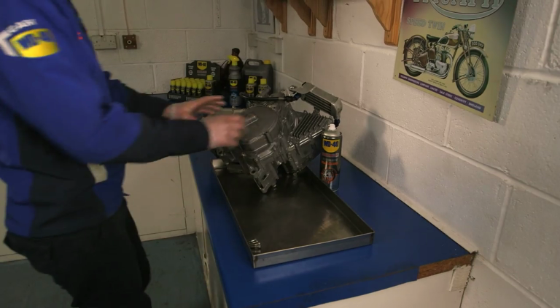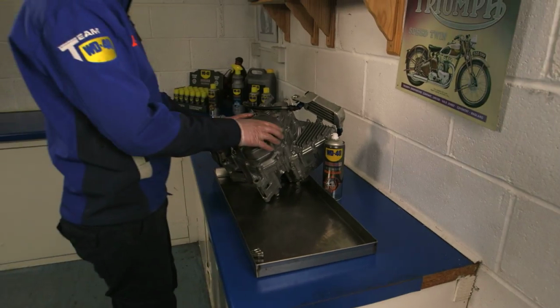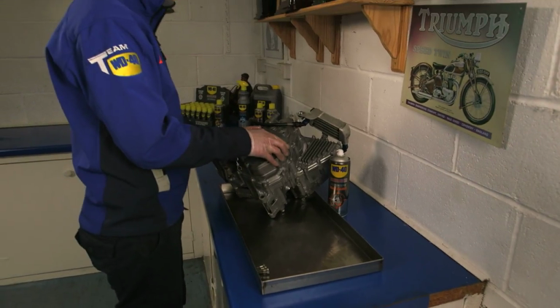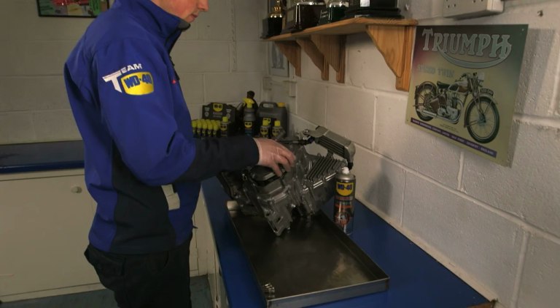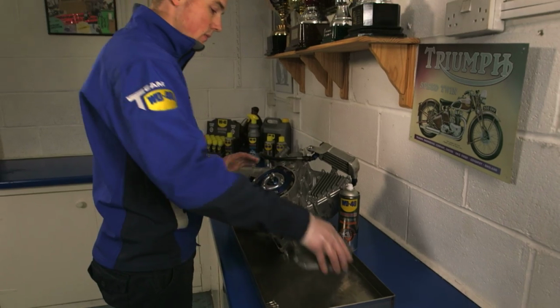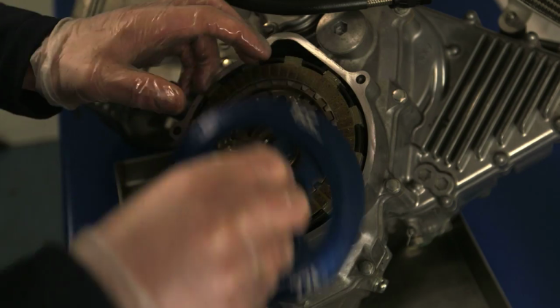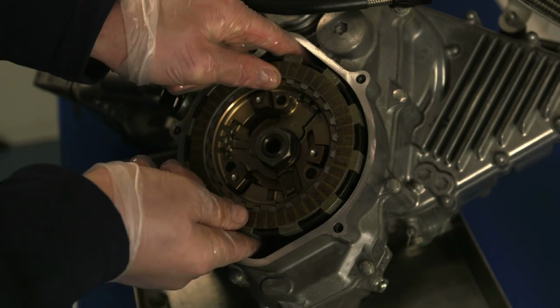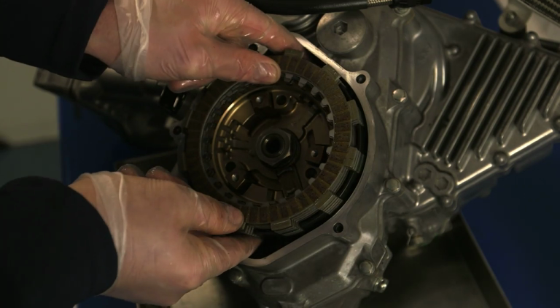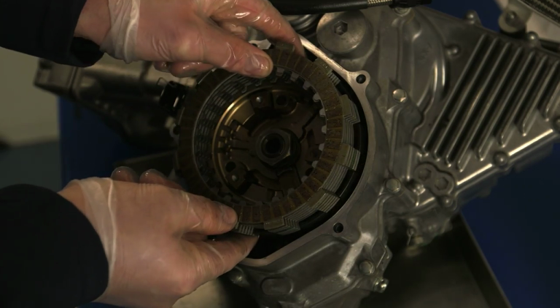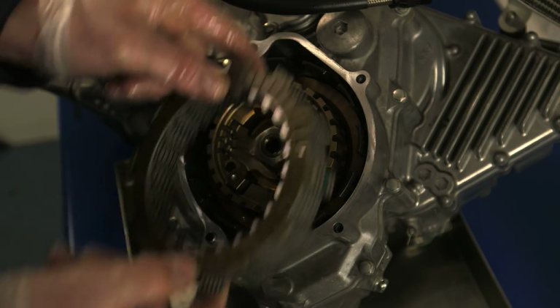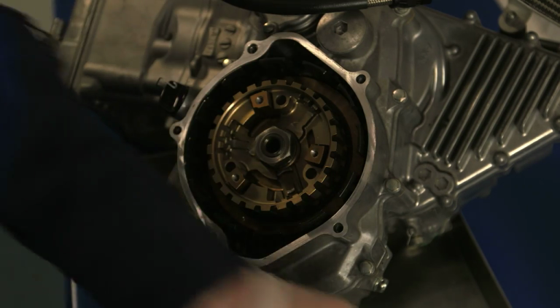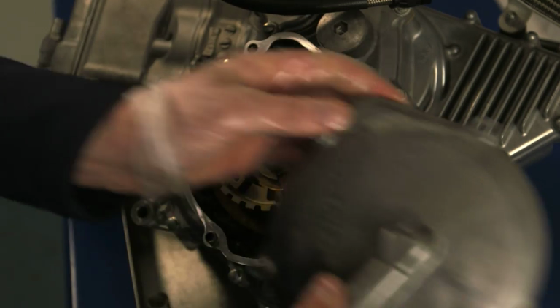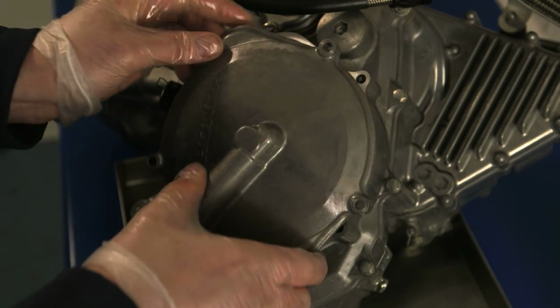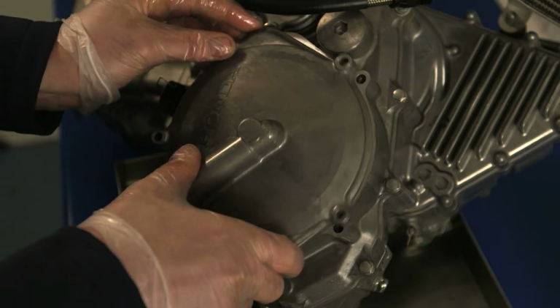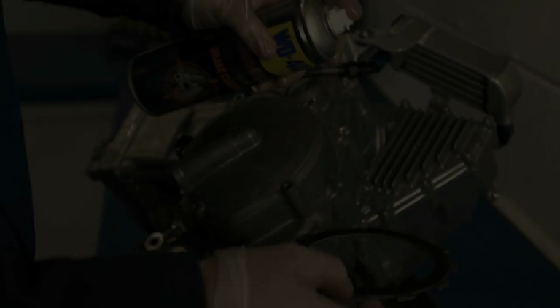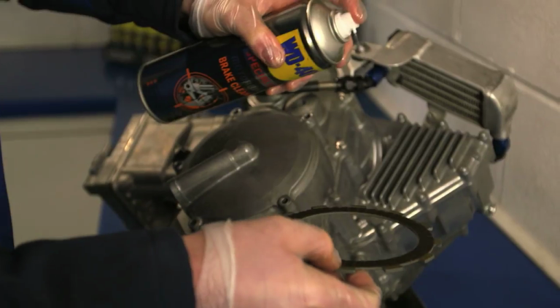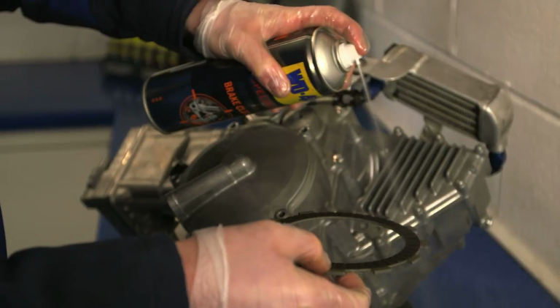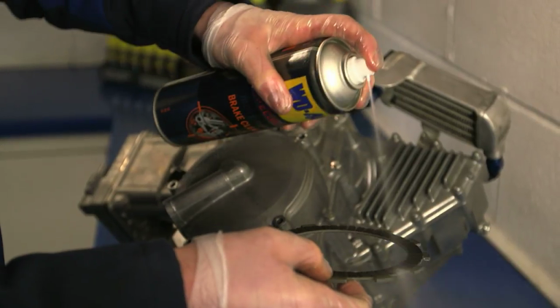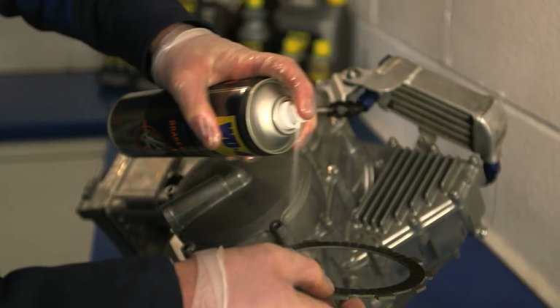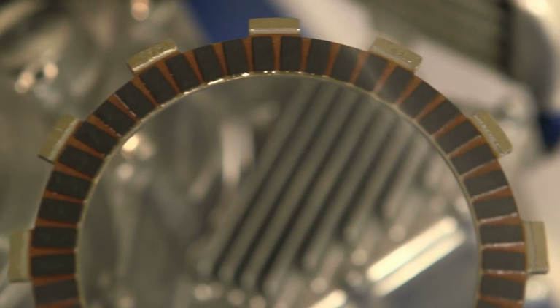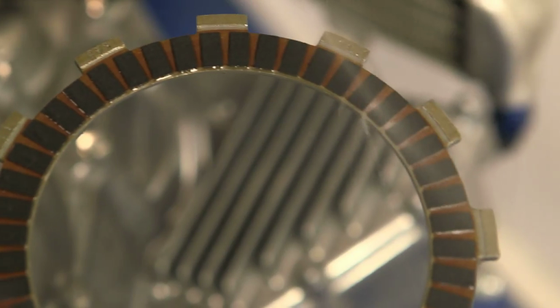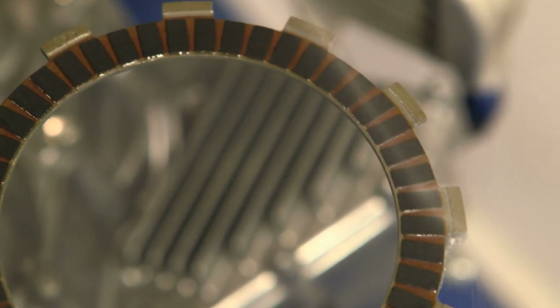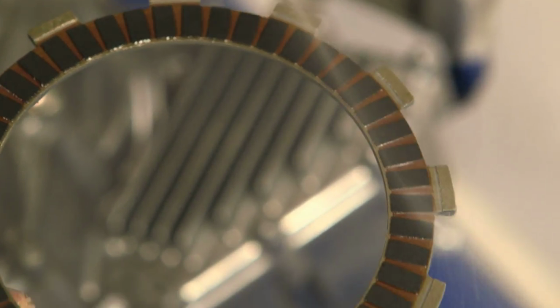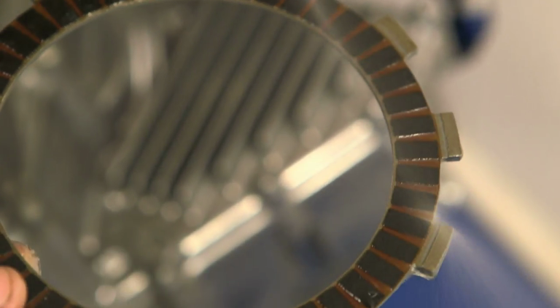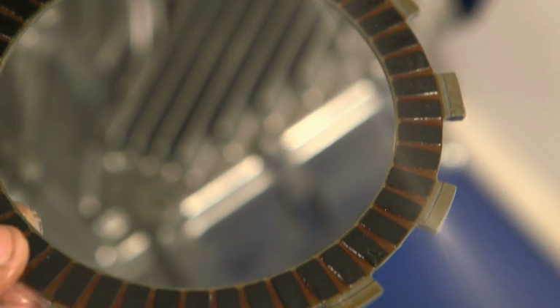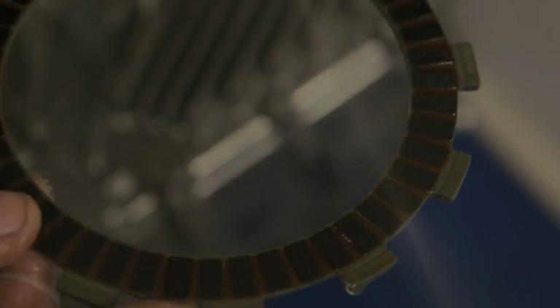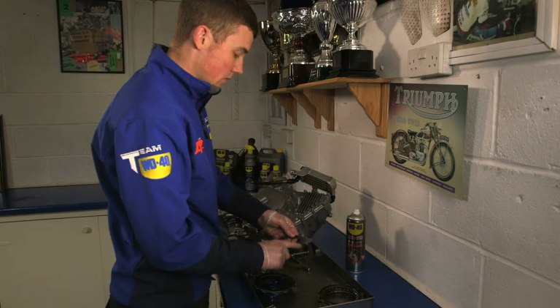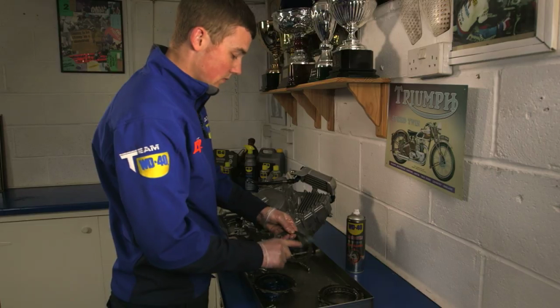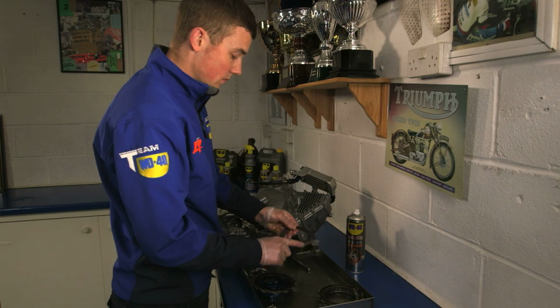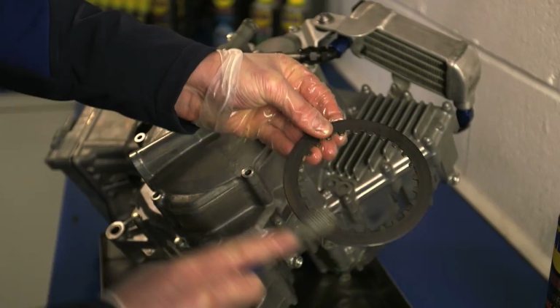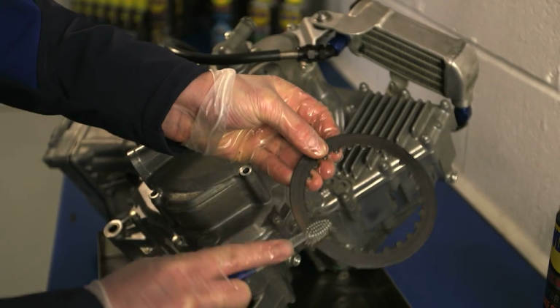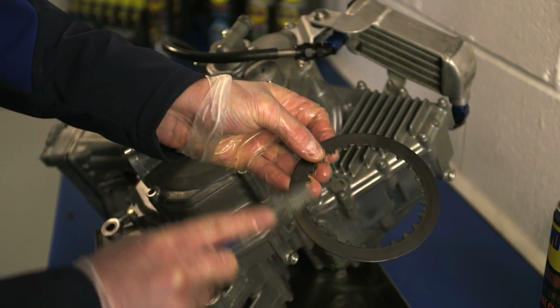First, place a drip tray under the work area. Then, liberally apply onto the clutch plates. For heavy or stubborn dirt and grime, you may need to agitate with a clean brush to assist removal.